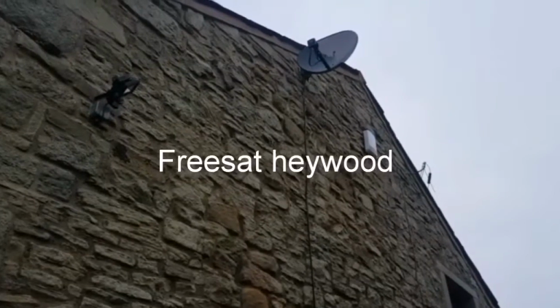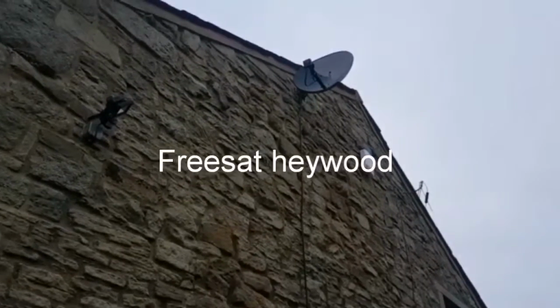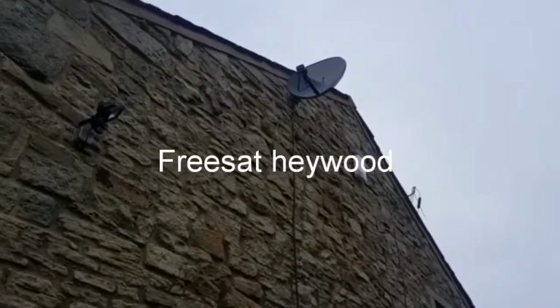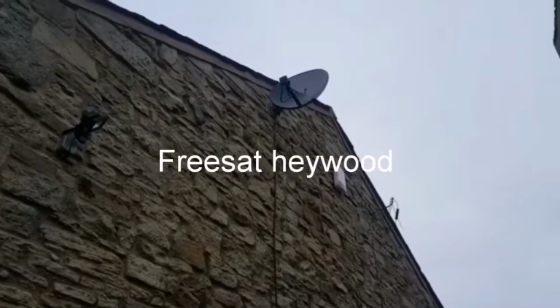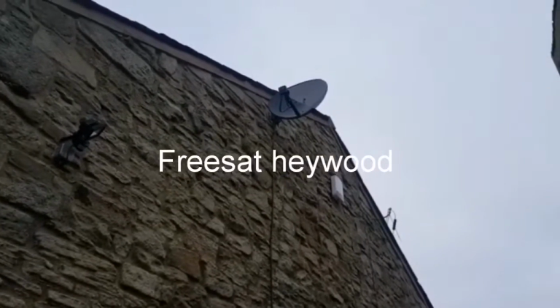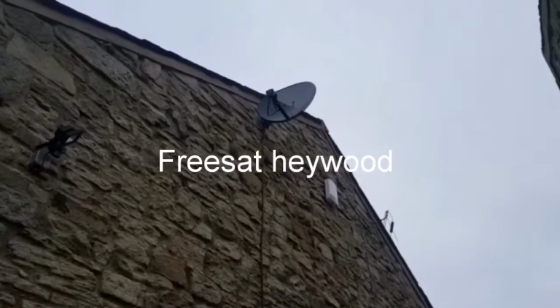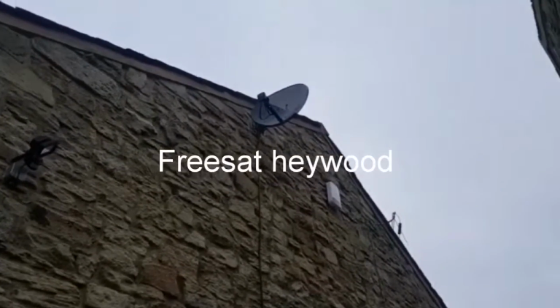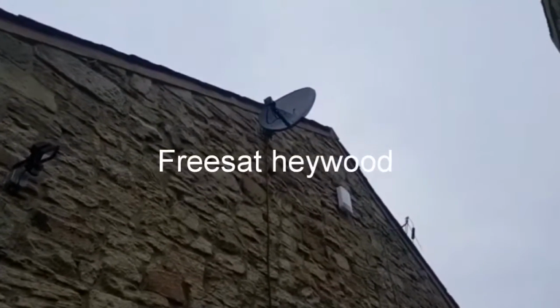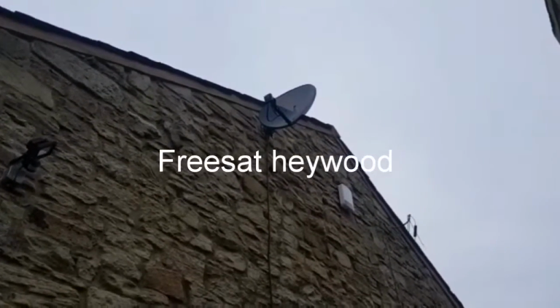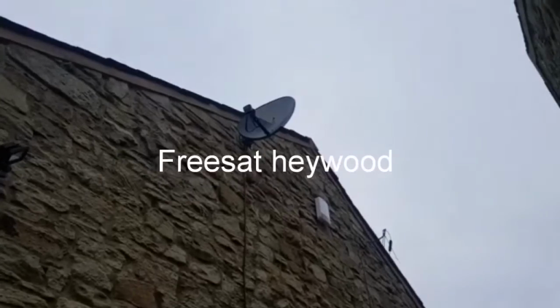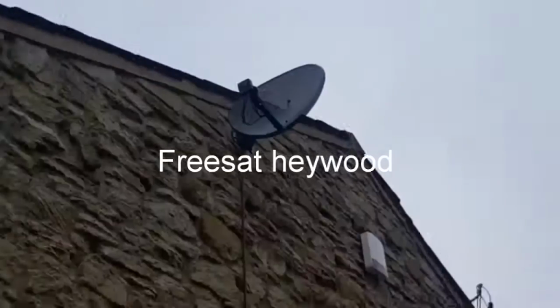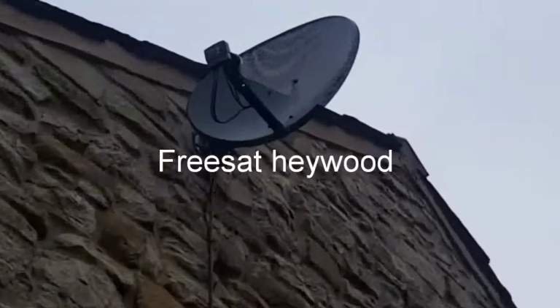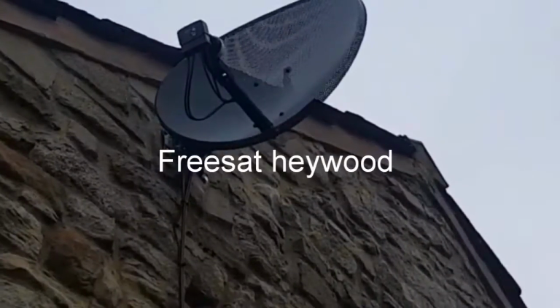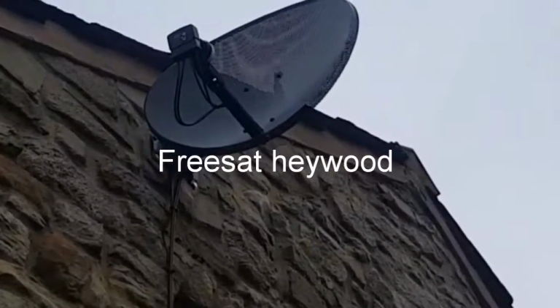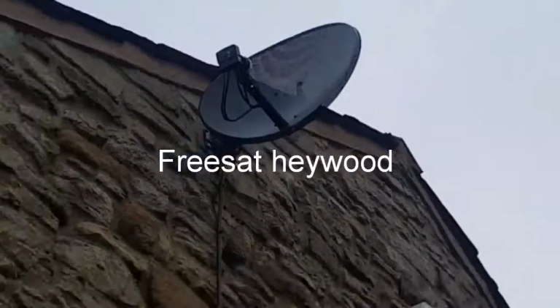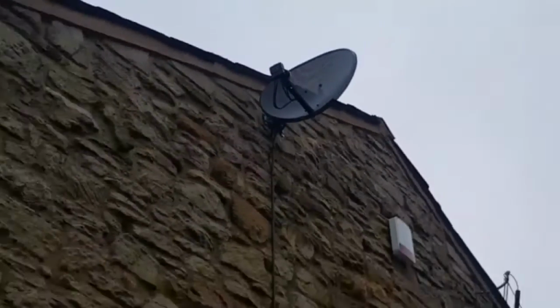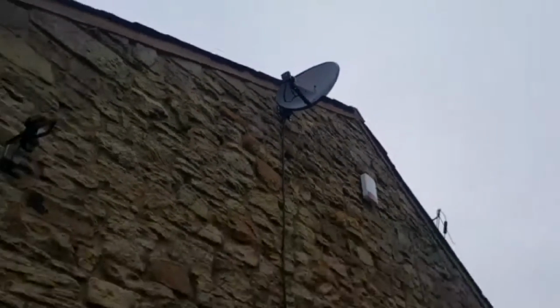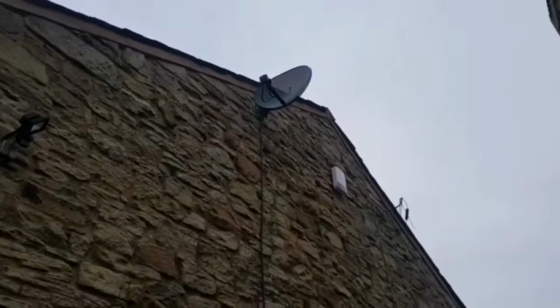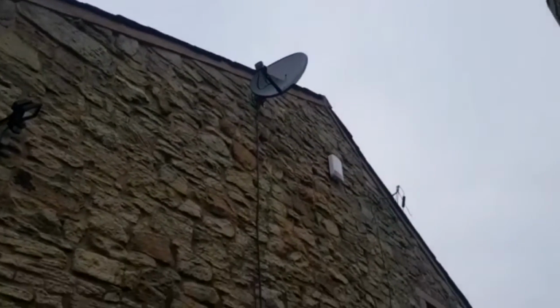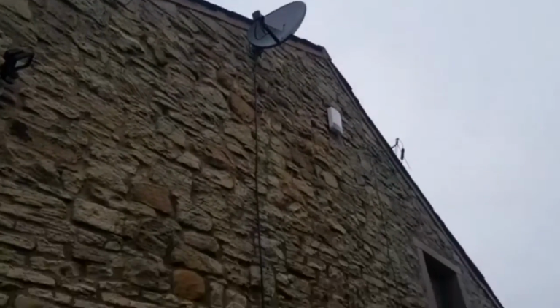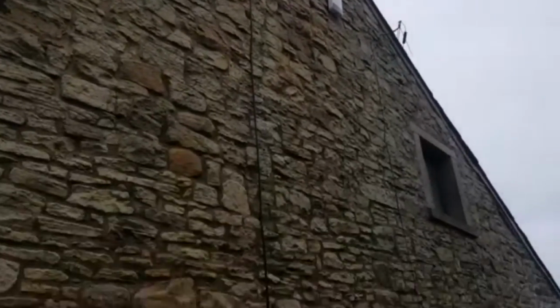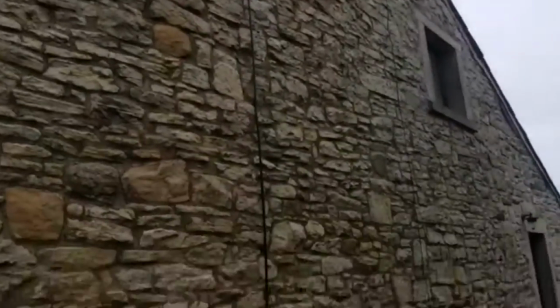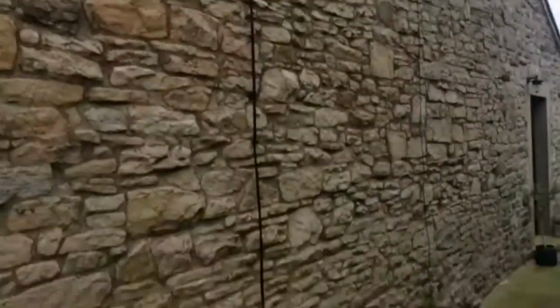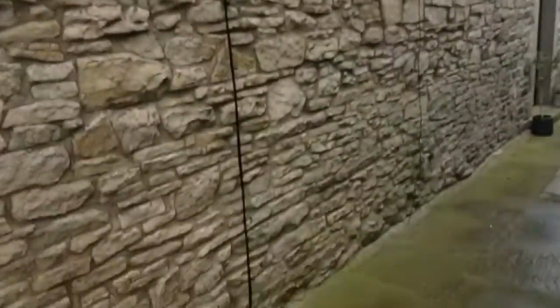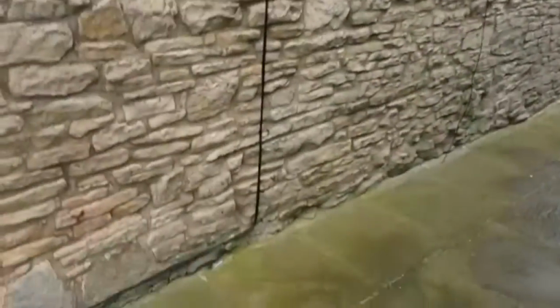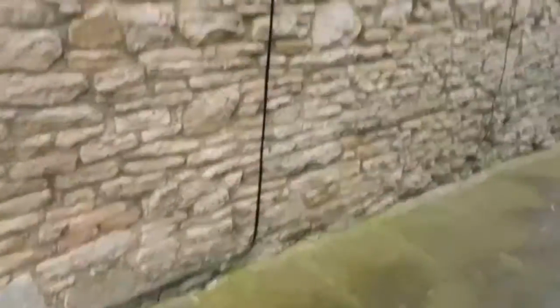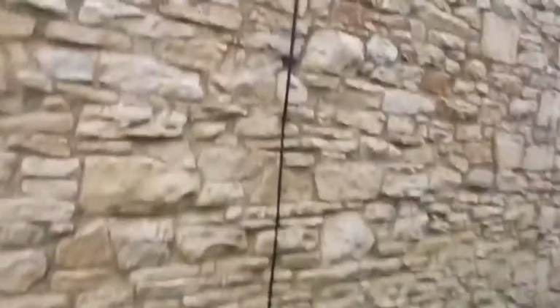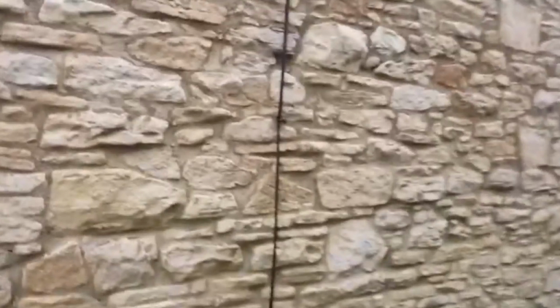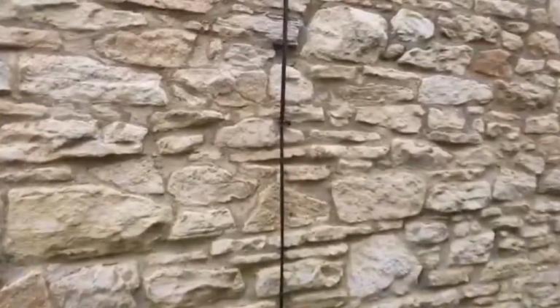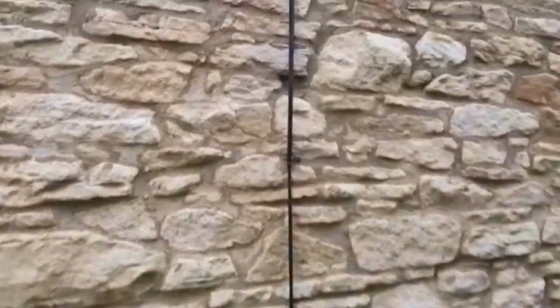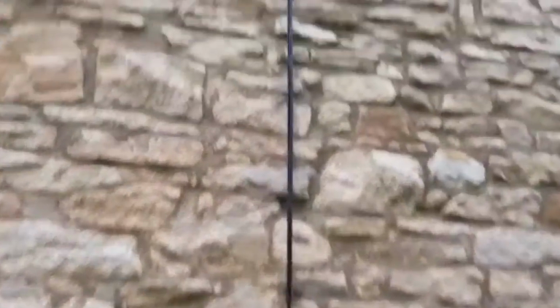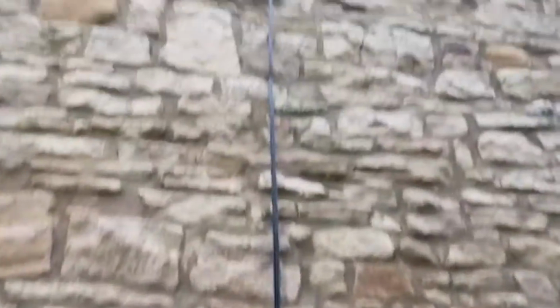Welcome to TV Aerial Stop Biz. Here we have a freesat installation with two twin feed wires running off. I ran the wires down nice and neat, zip tied one on top of the other.